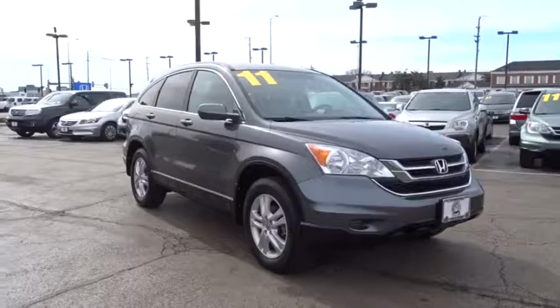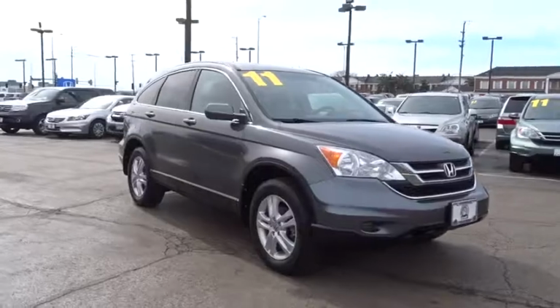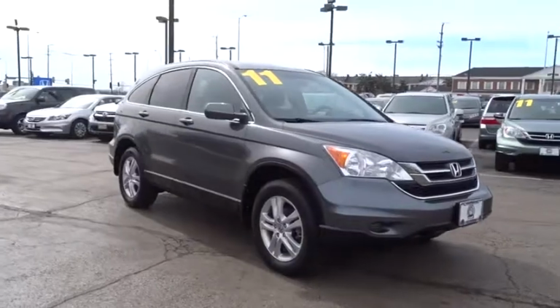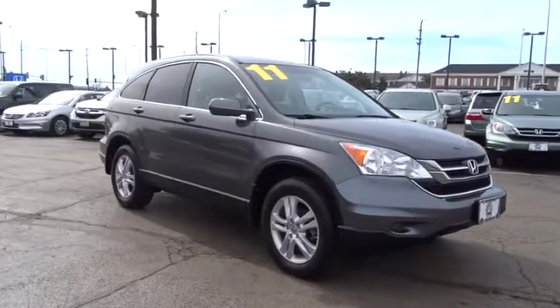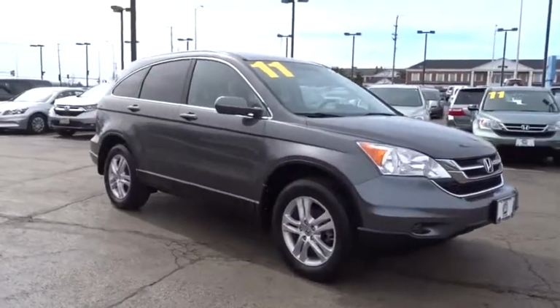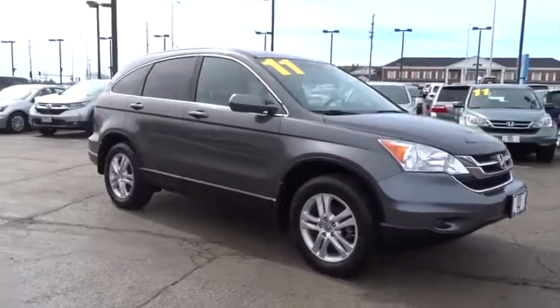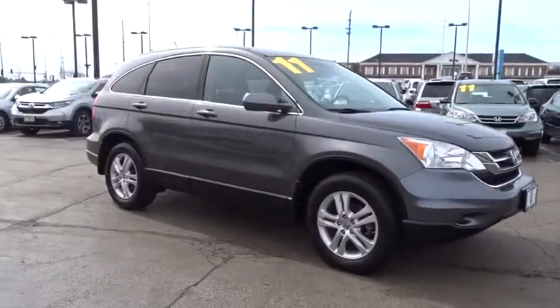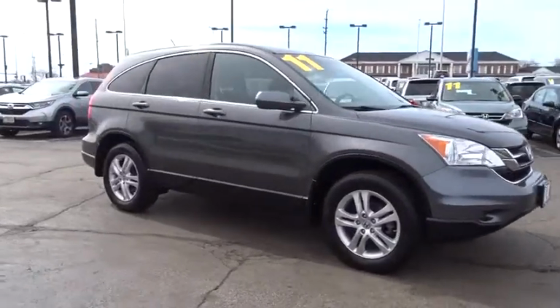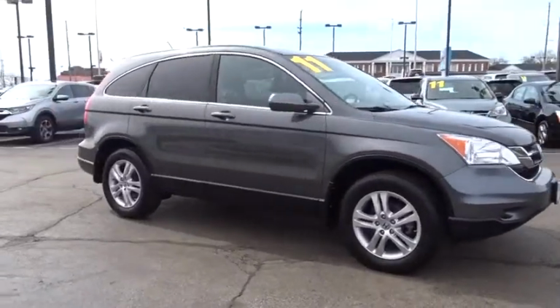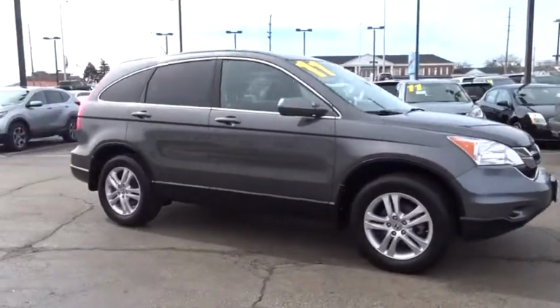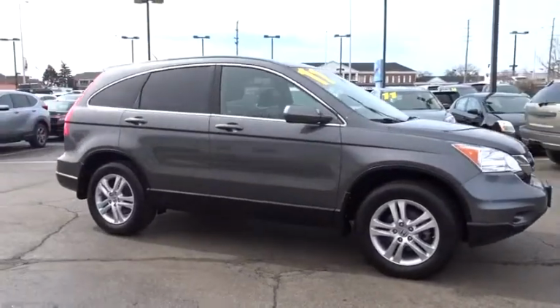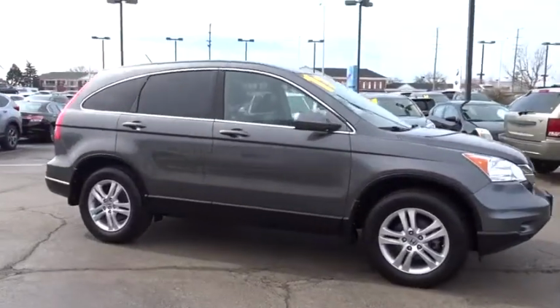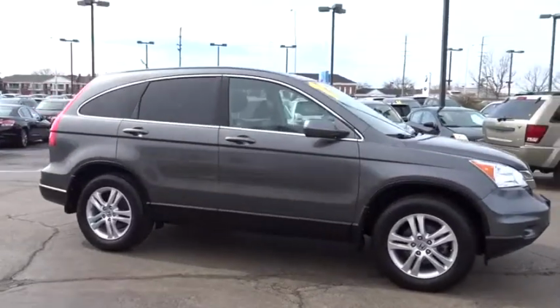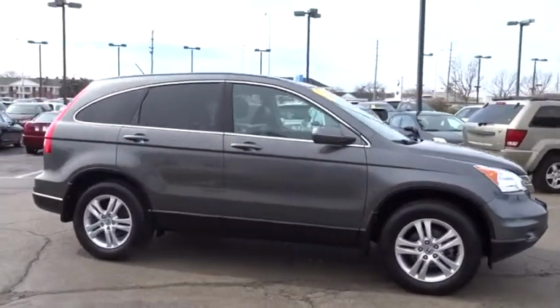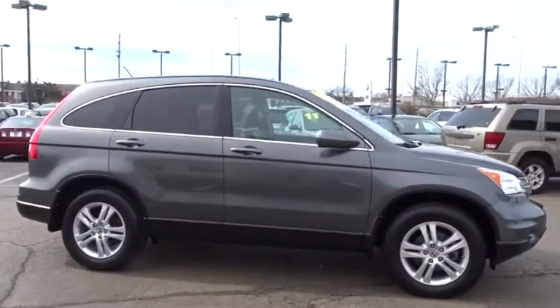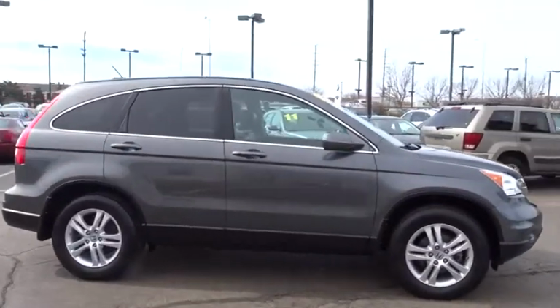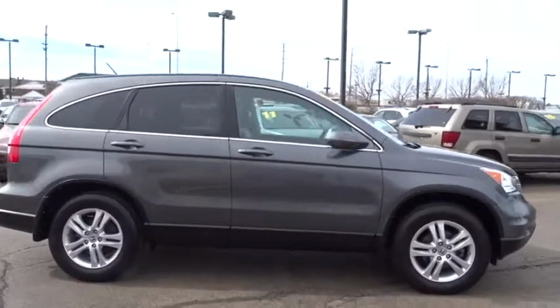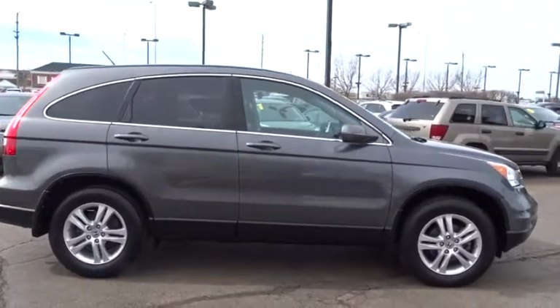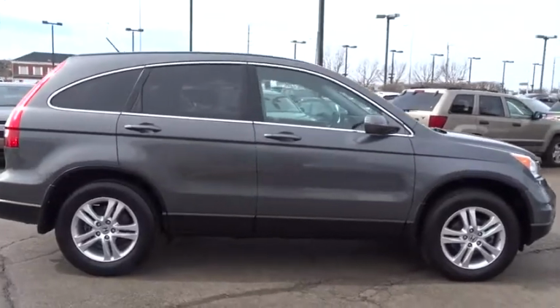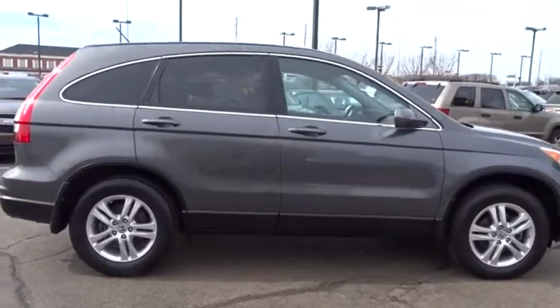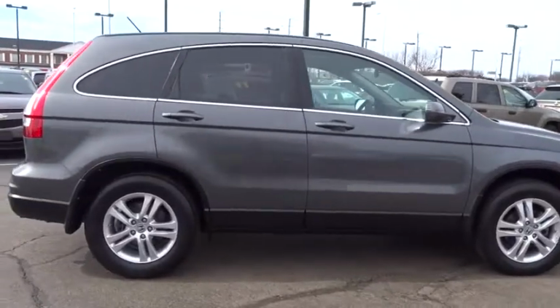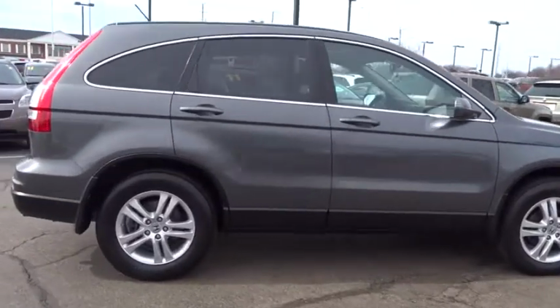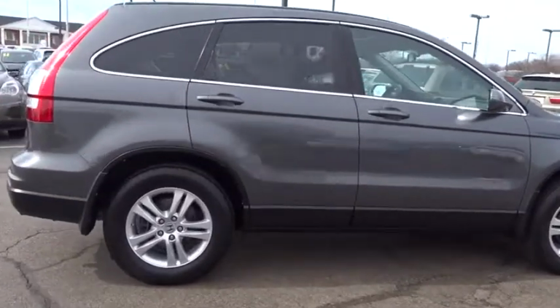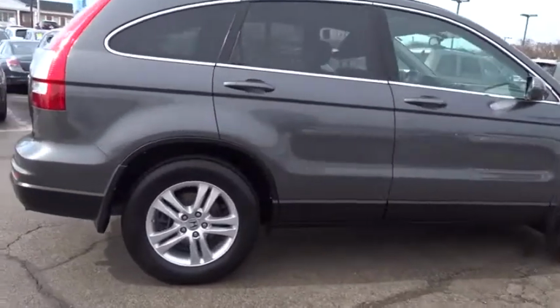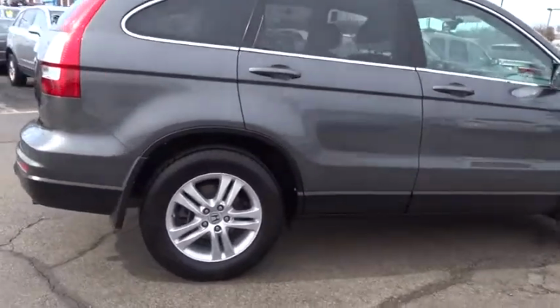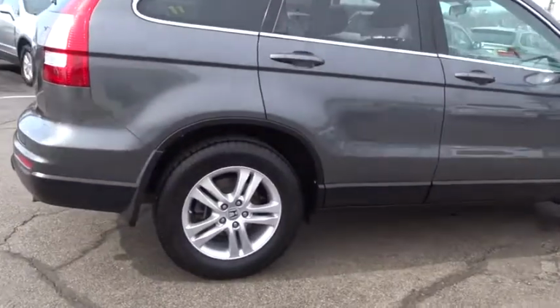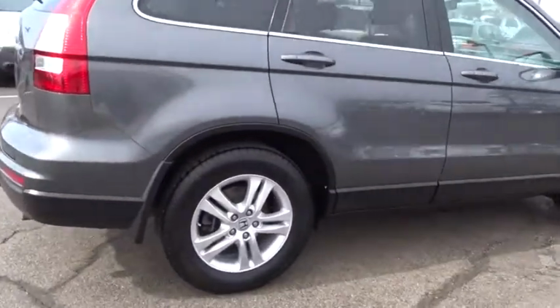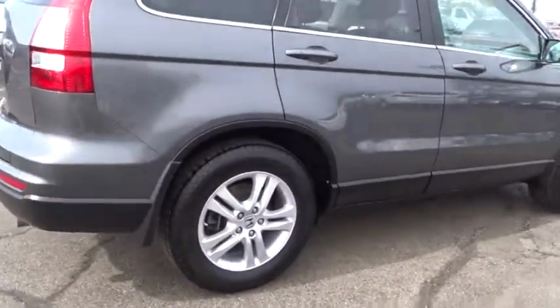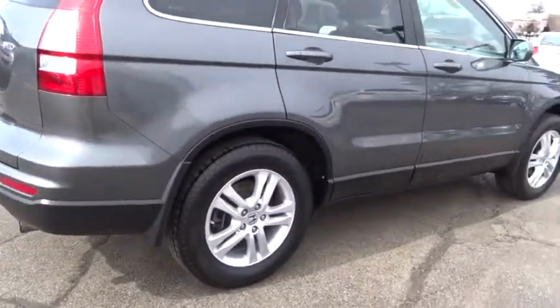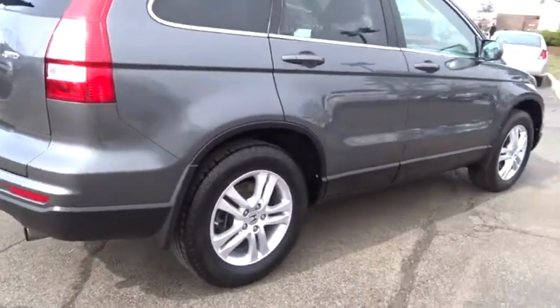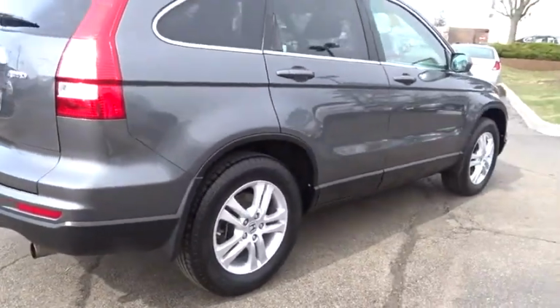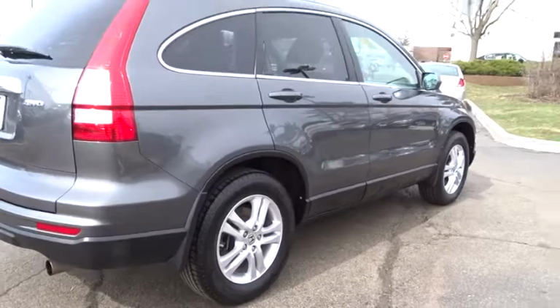2011 Honda CR-V — a top recommended vehicle because of its car-like driving manners, good value, cool technology, and comfy interior.